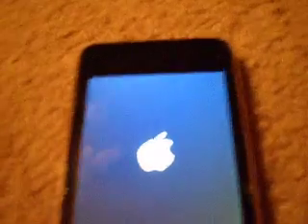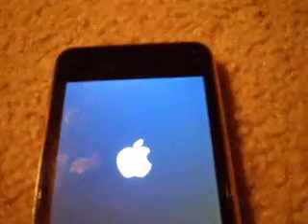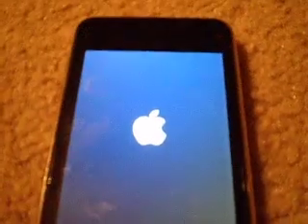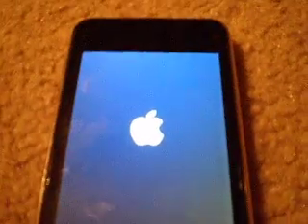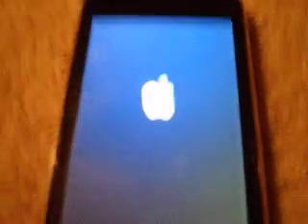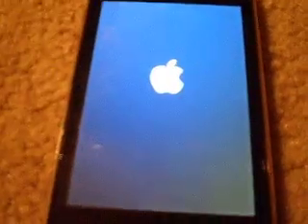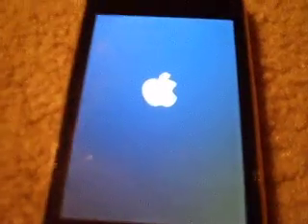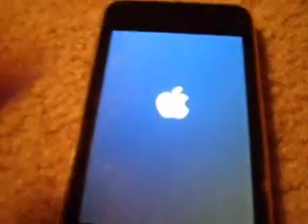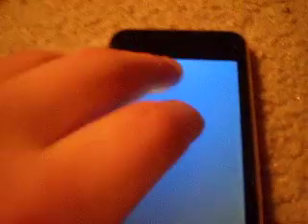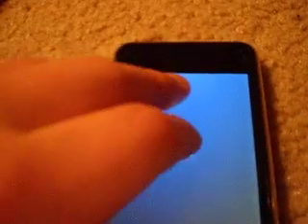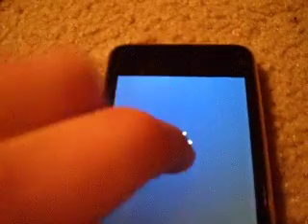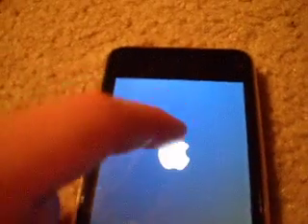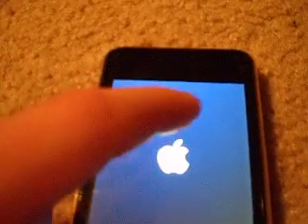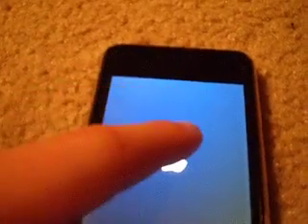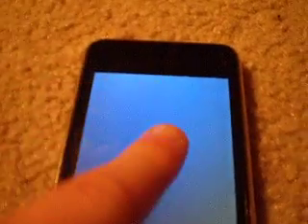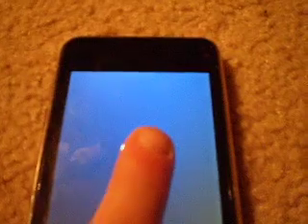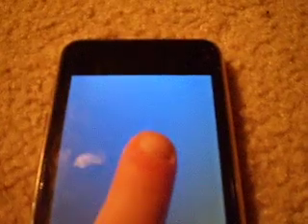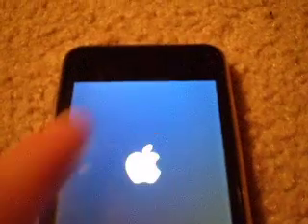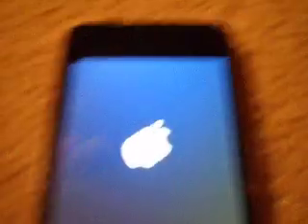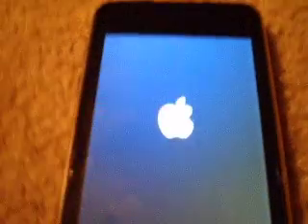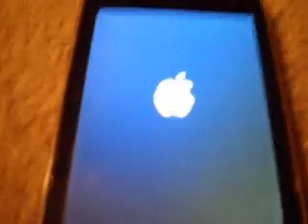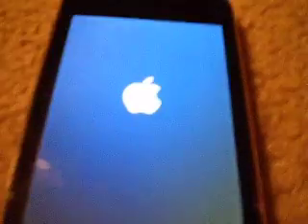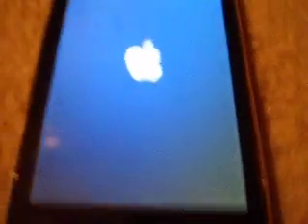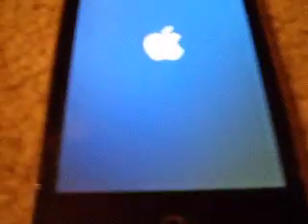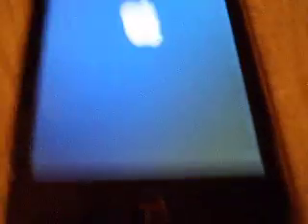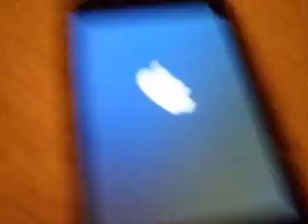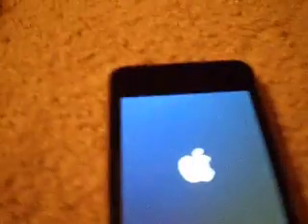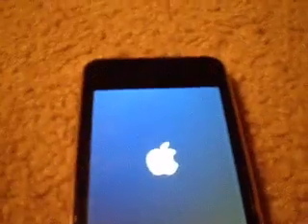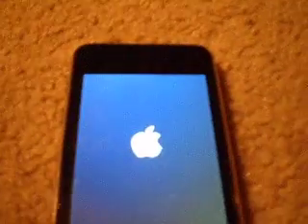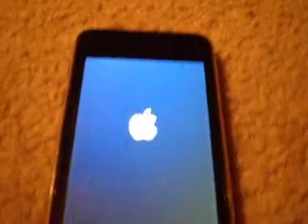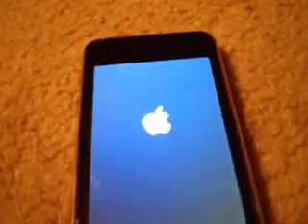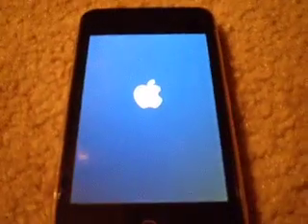If this iPod is water damaged — which mine is not — but if you do have one that is water damaged, it could freeze on this Apple logo and have further problems.